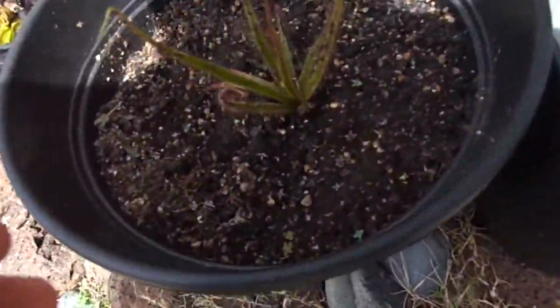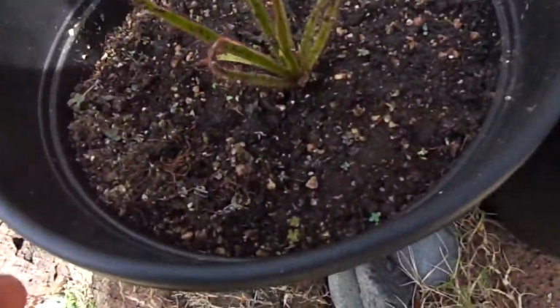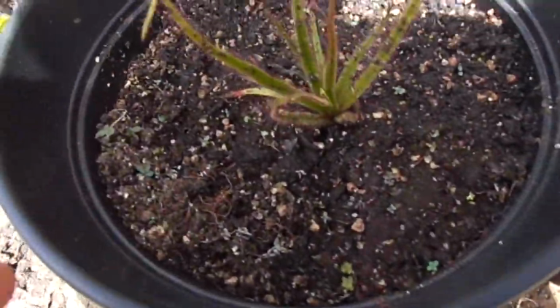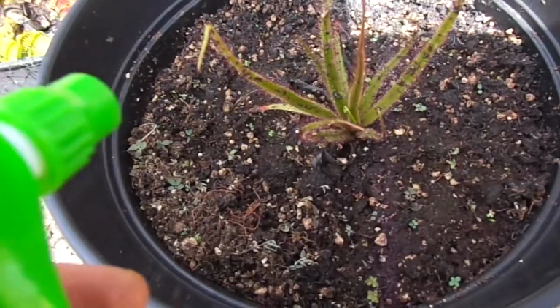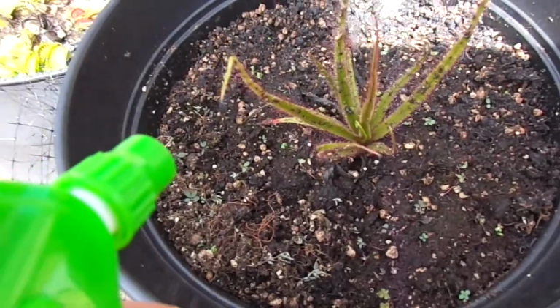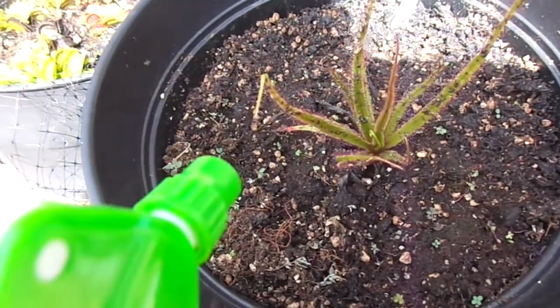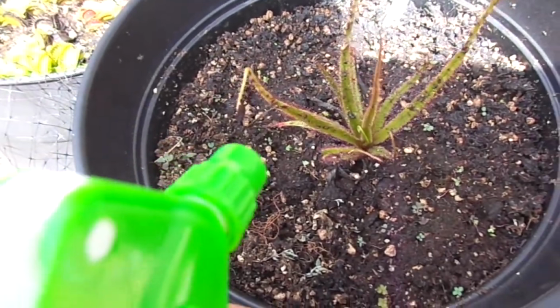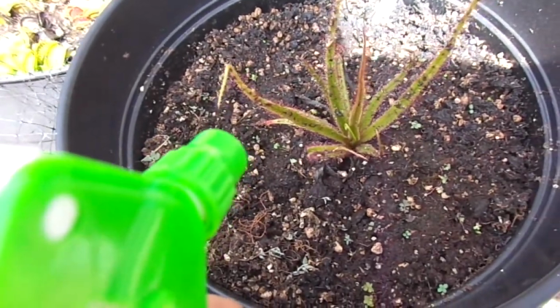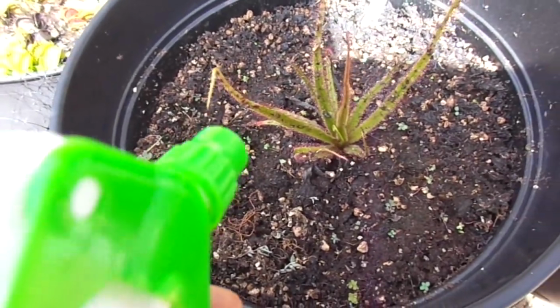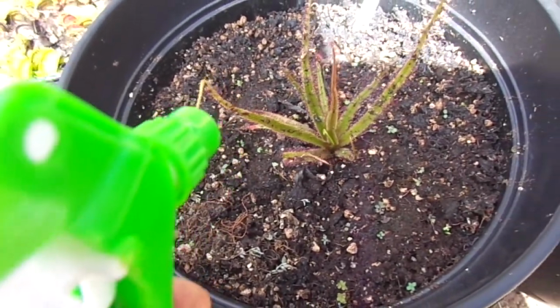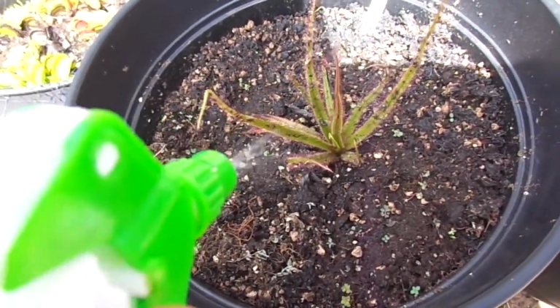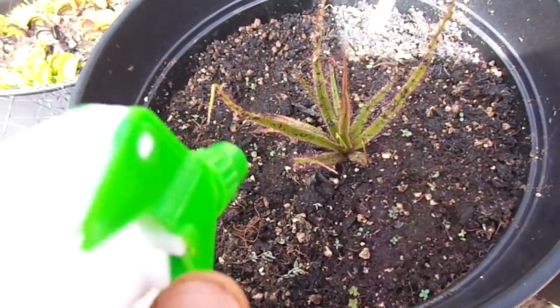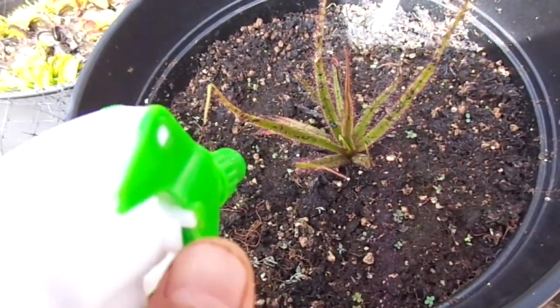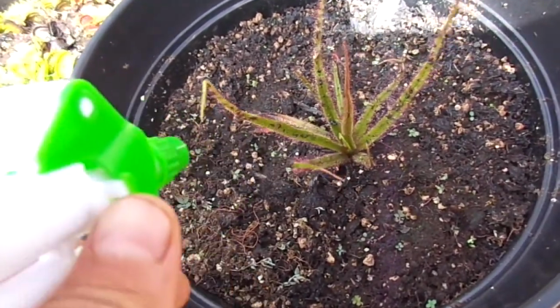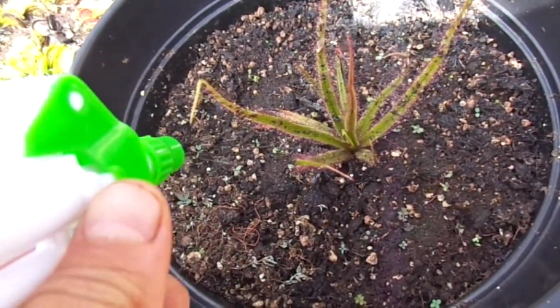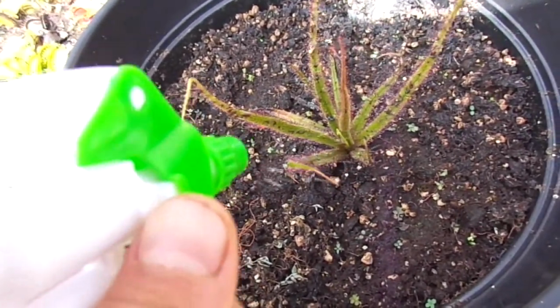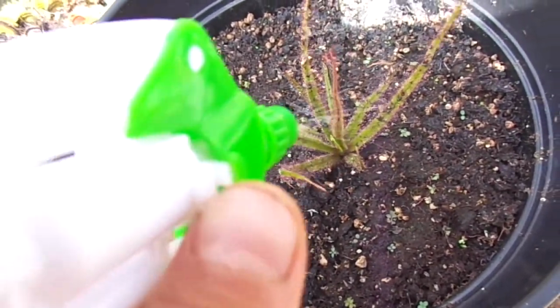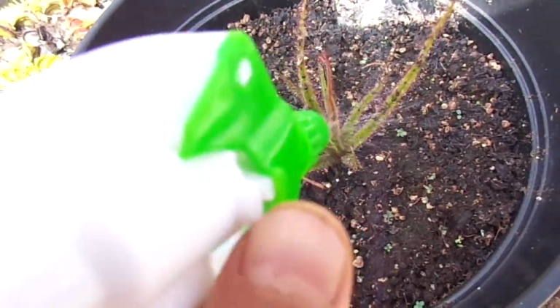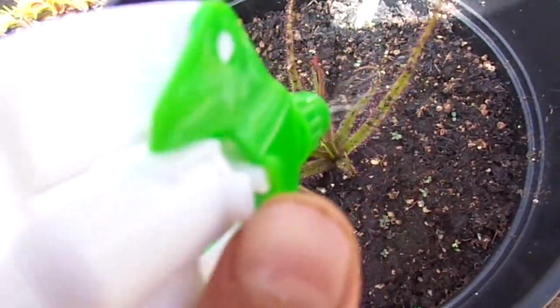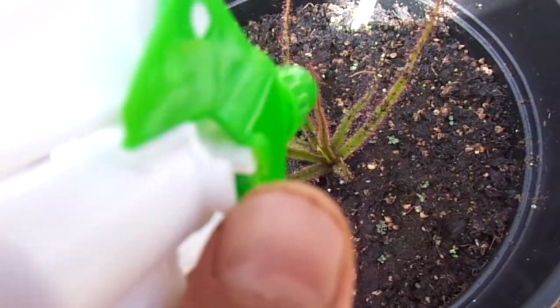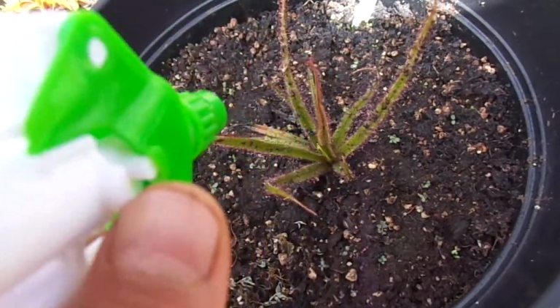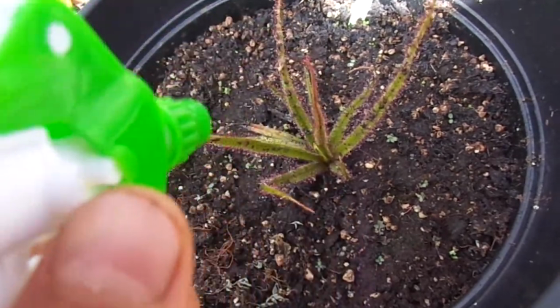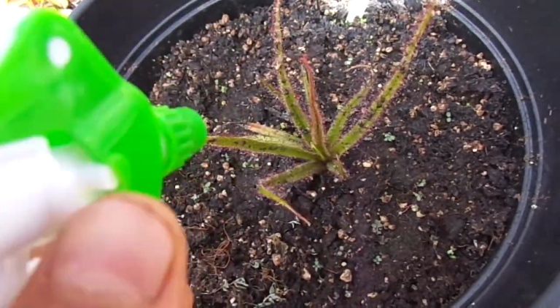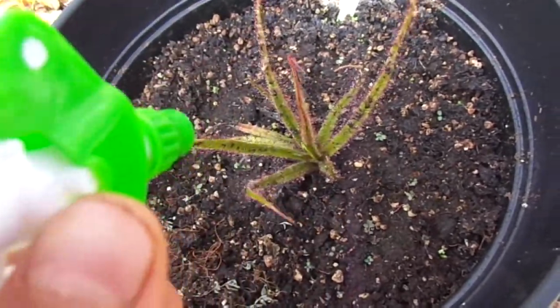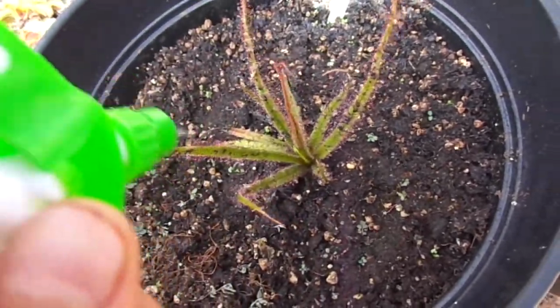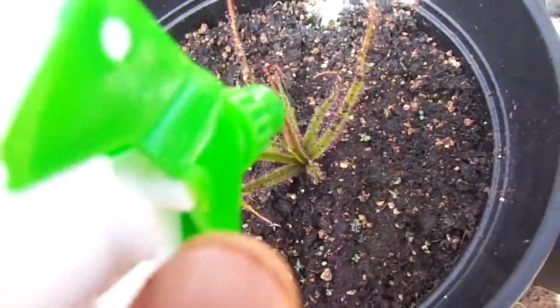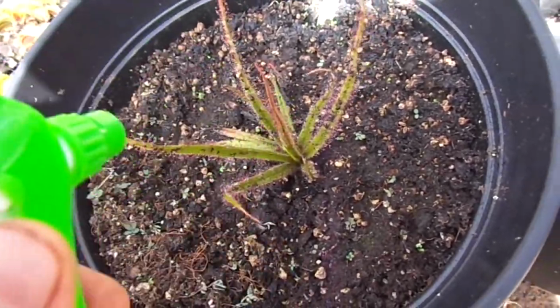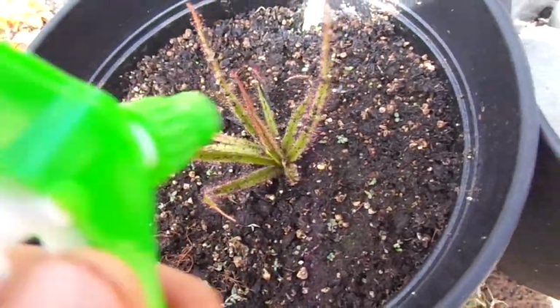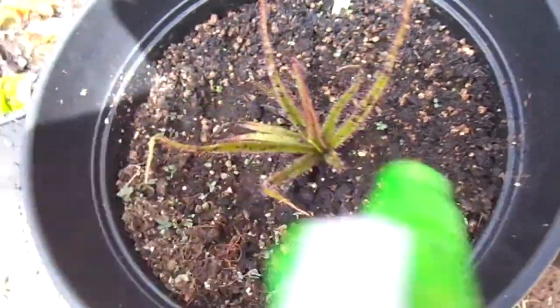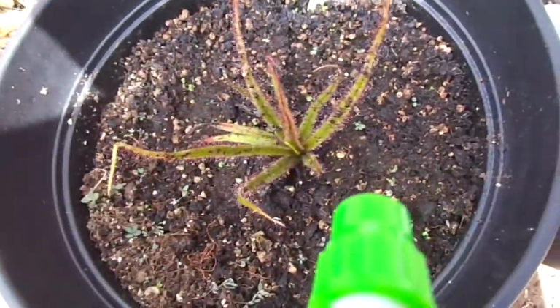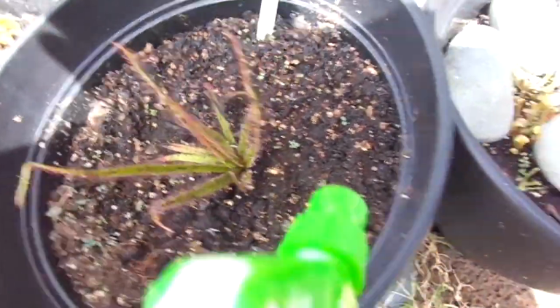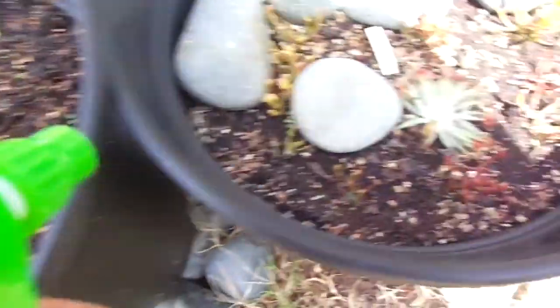And here's my Drosera Regia. Too much on the sundews can dry them up, so I'll give it just a little bit.